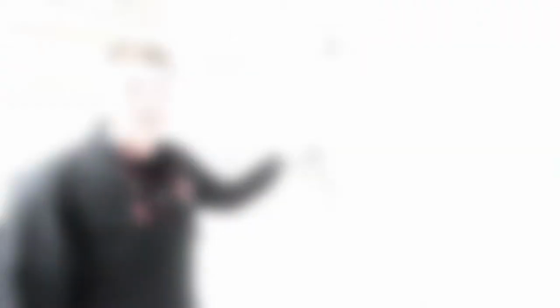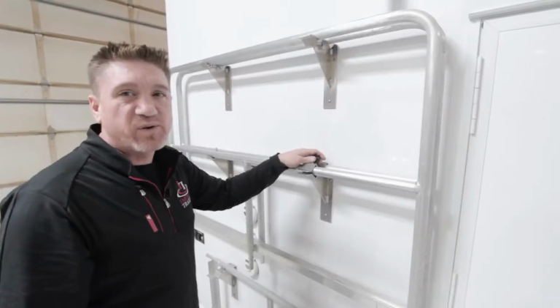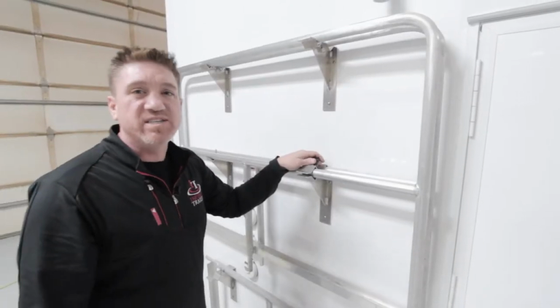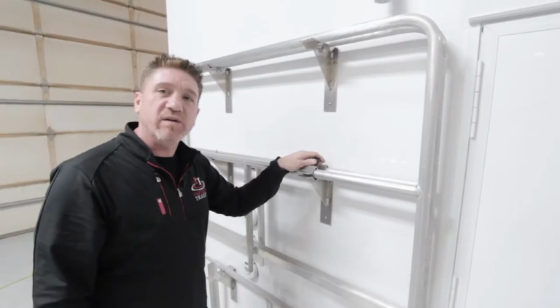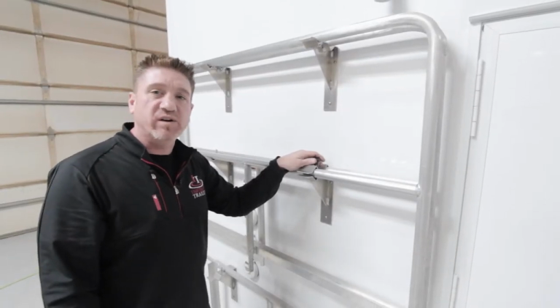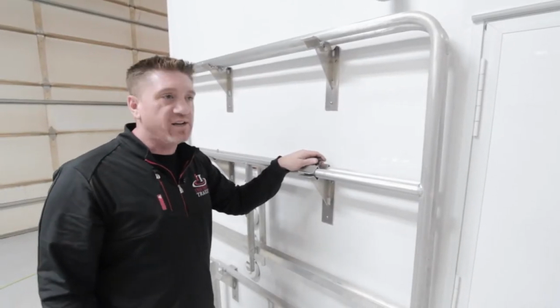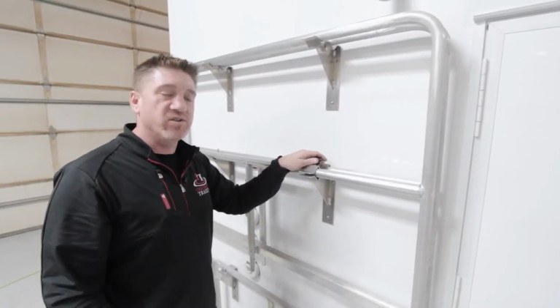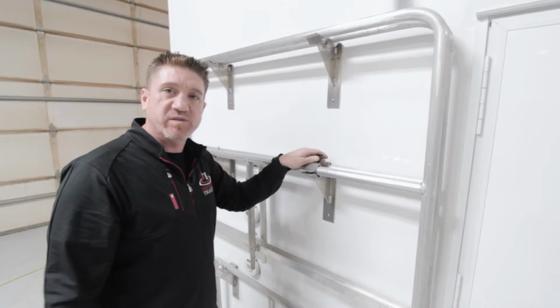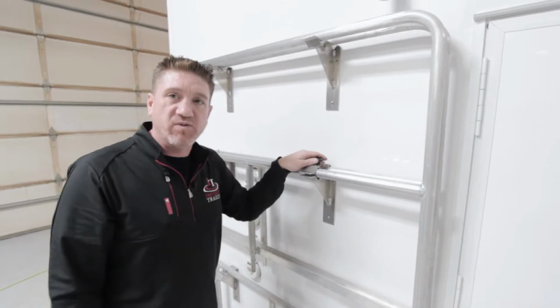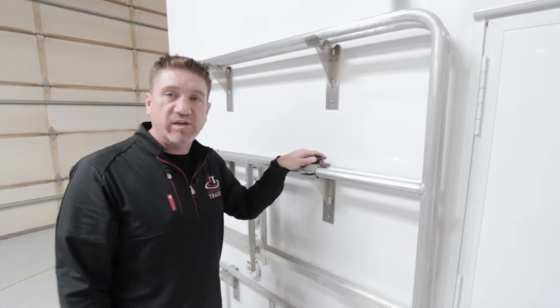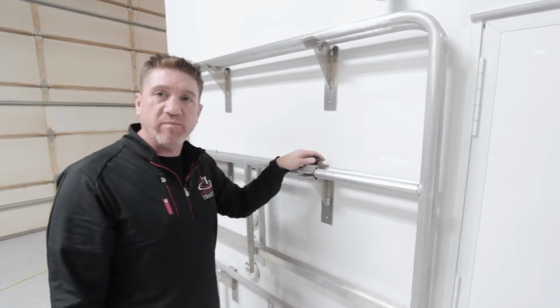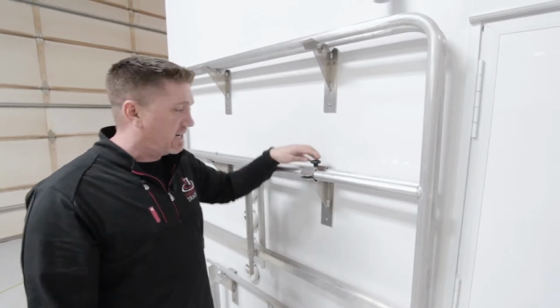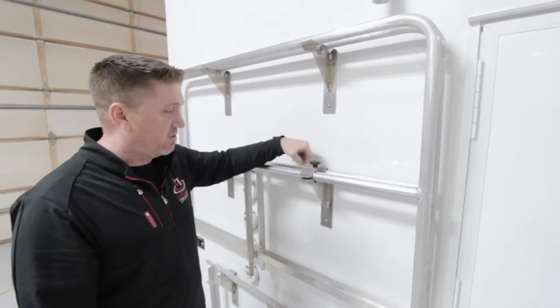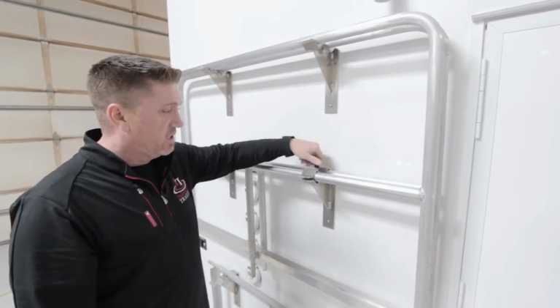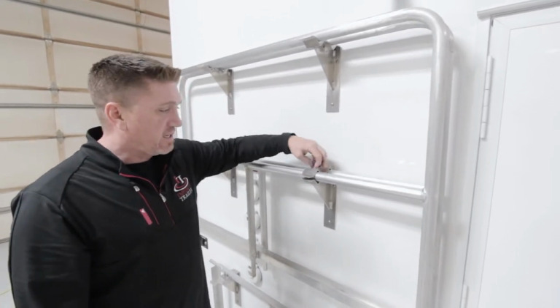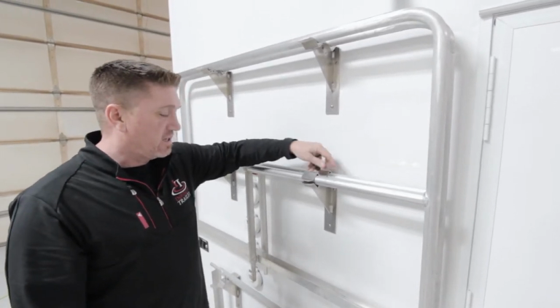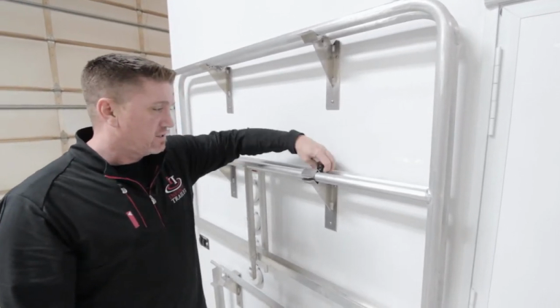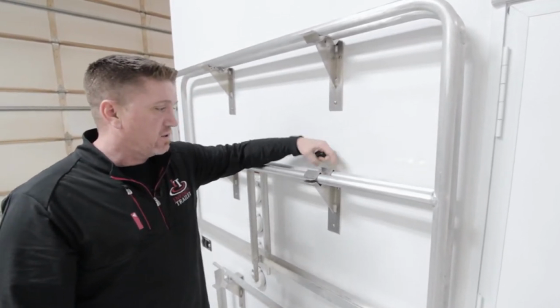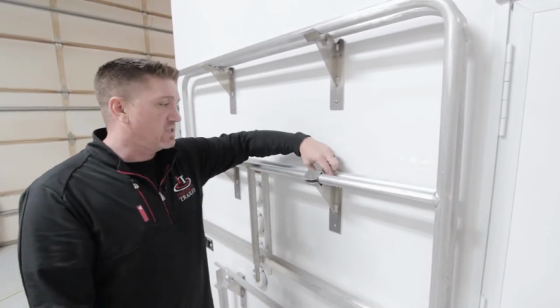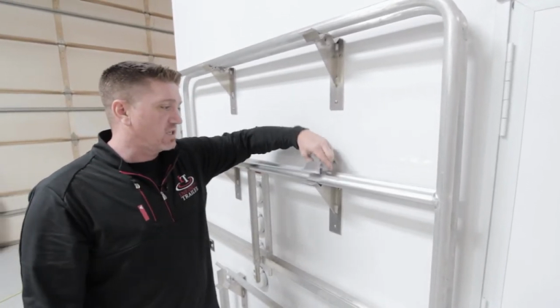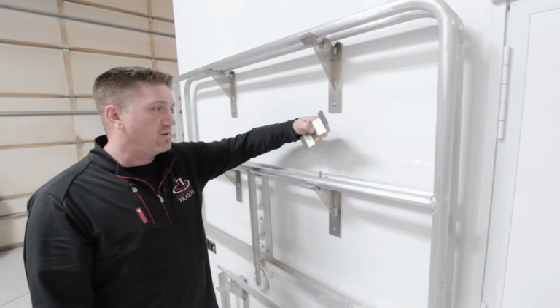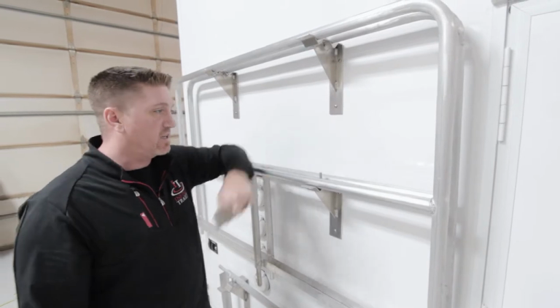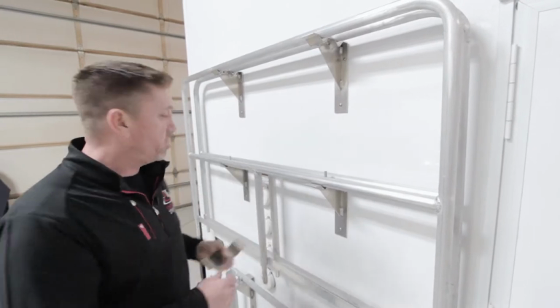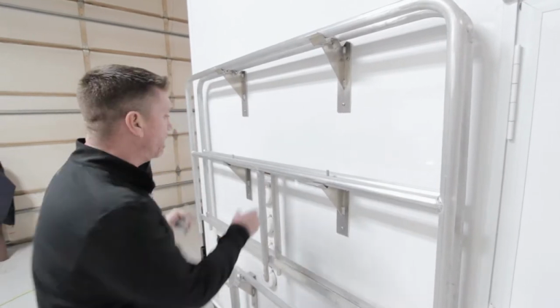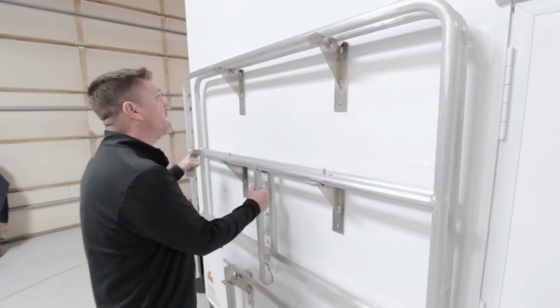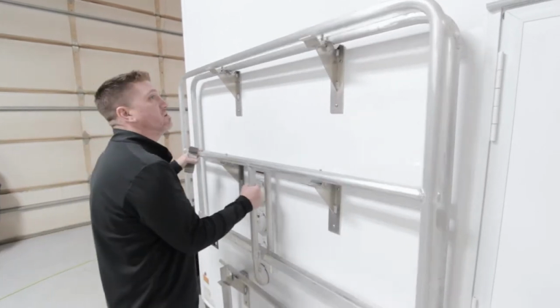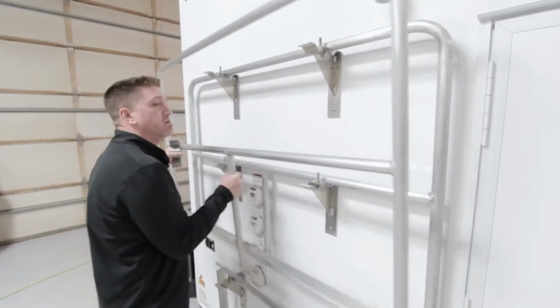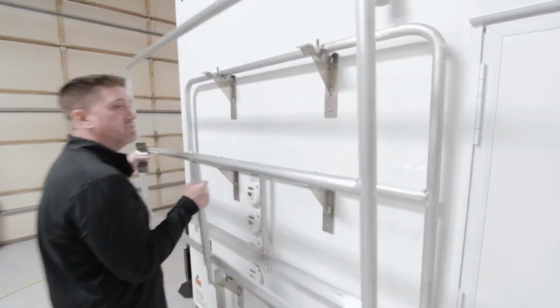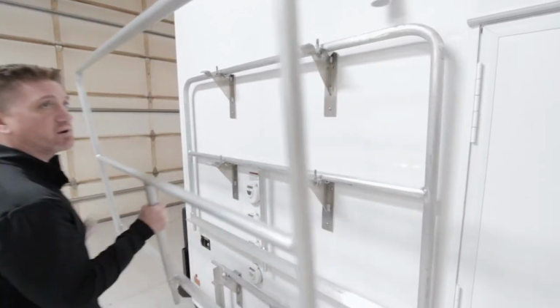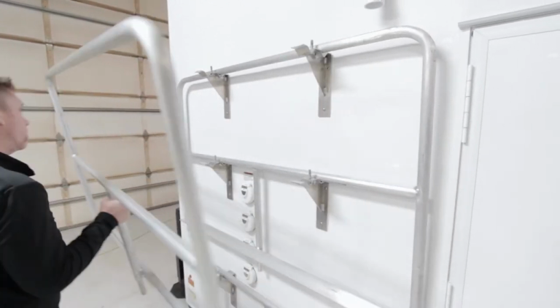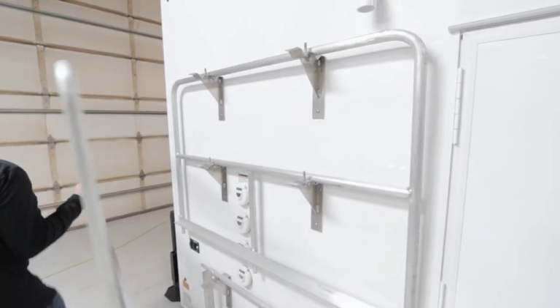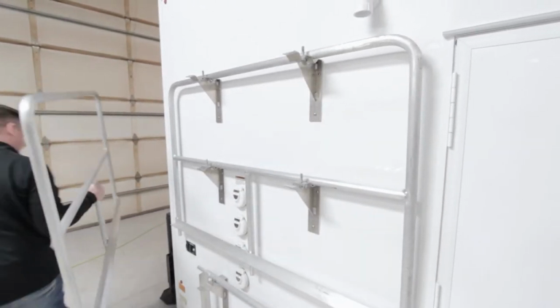All of your railings and ramps store conveniently on the transportation racks located on the back side of the unit. Take the threaded insert and the clamp off, and then these are nice and easy, ready to come off and go and install.